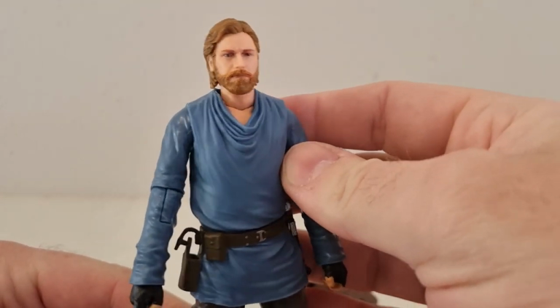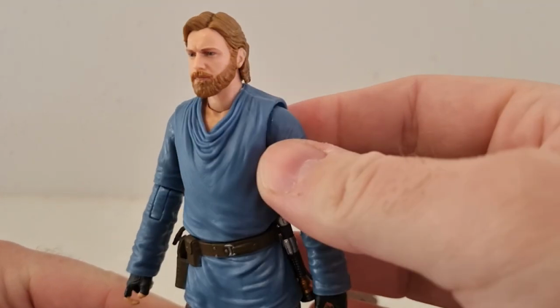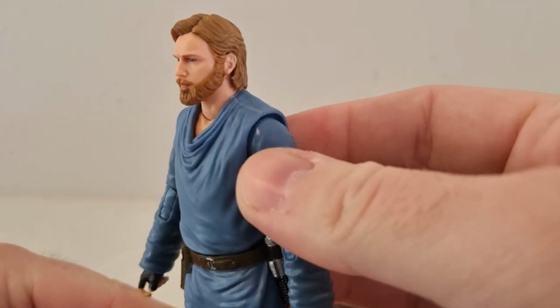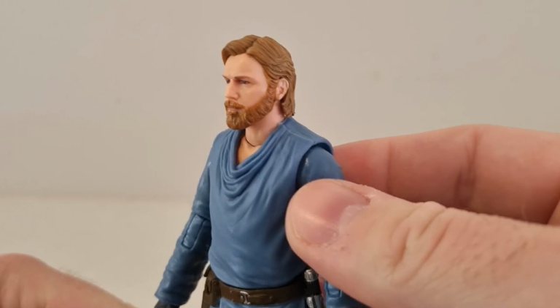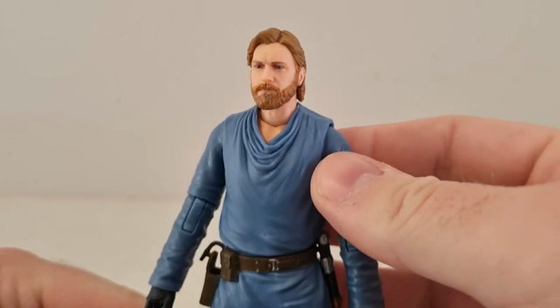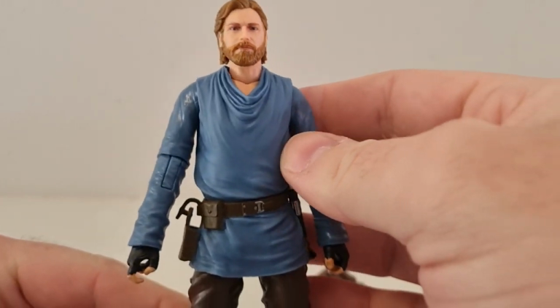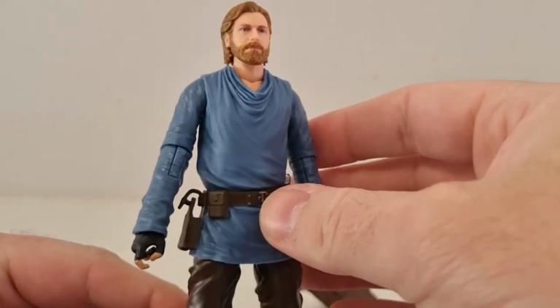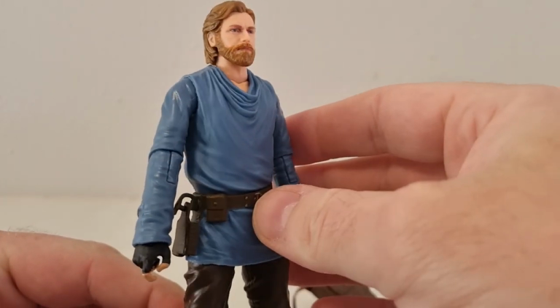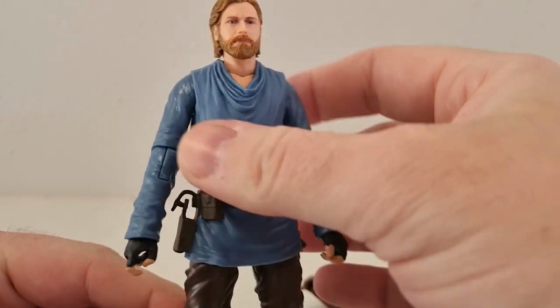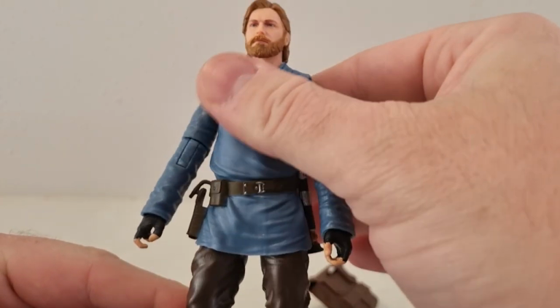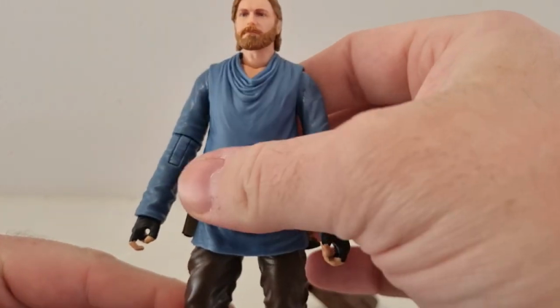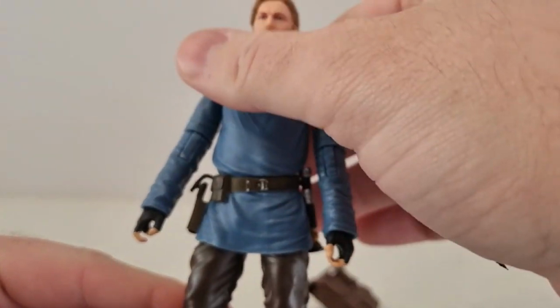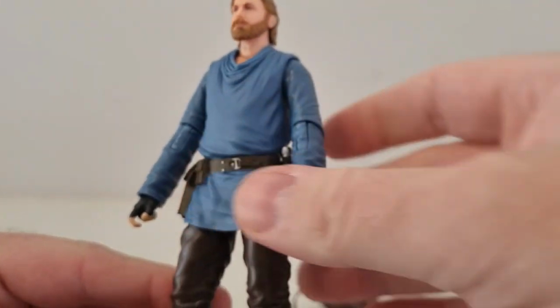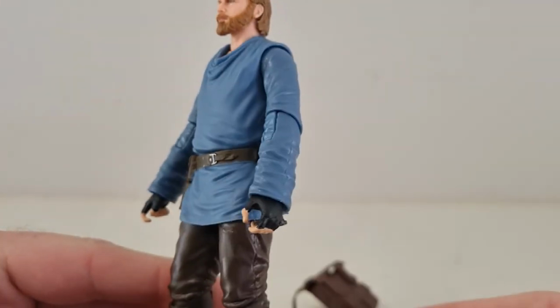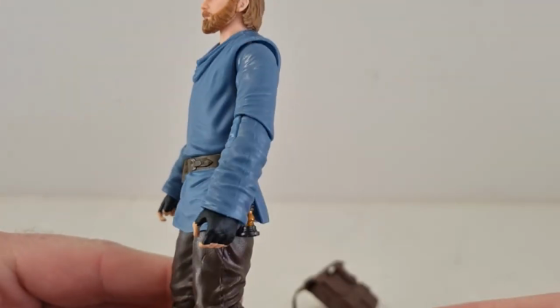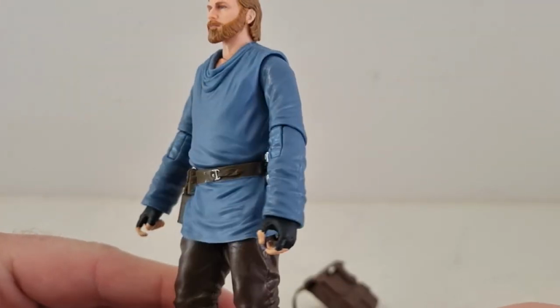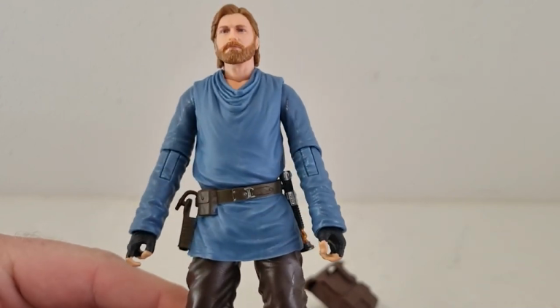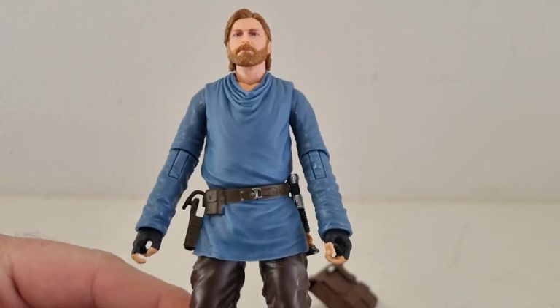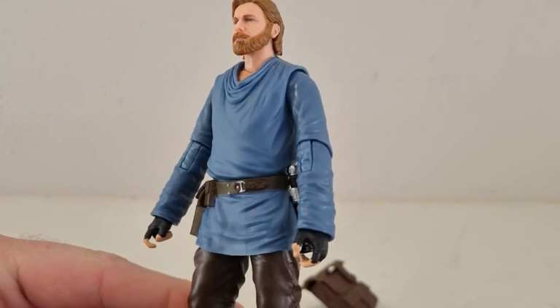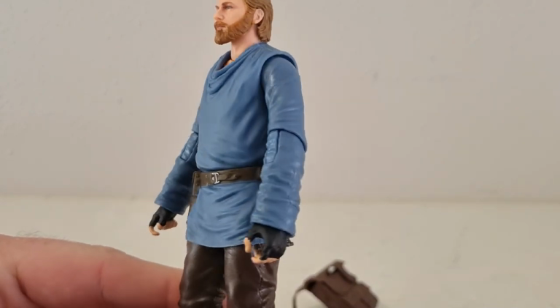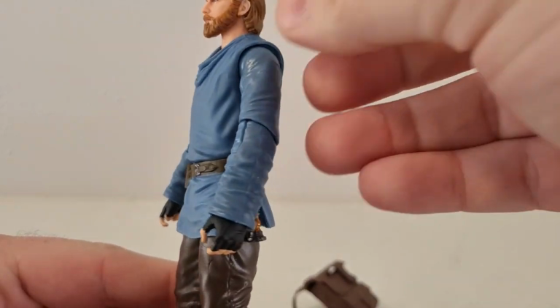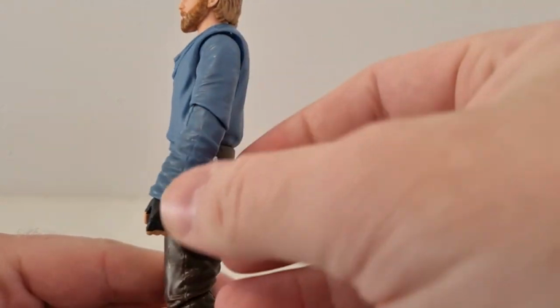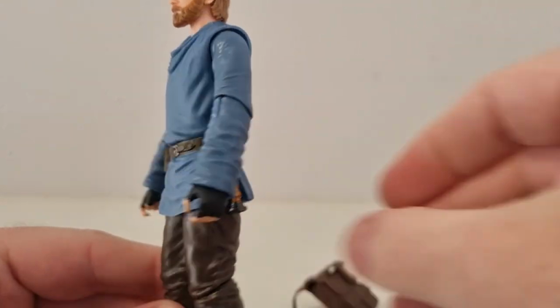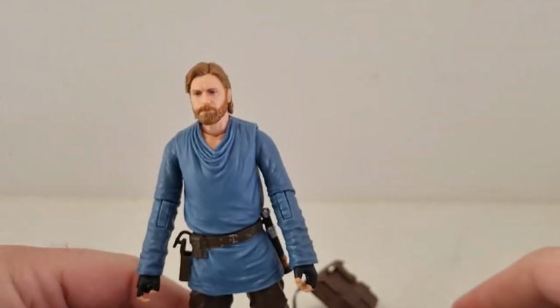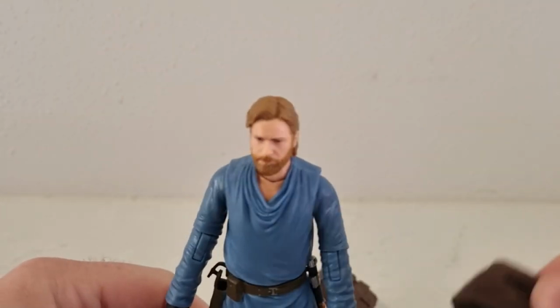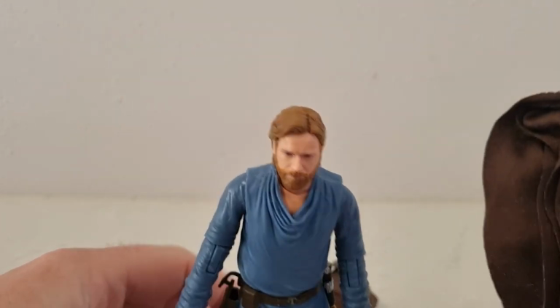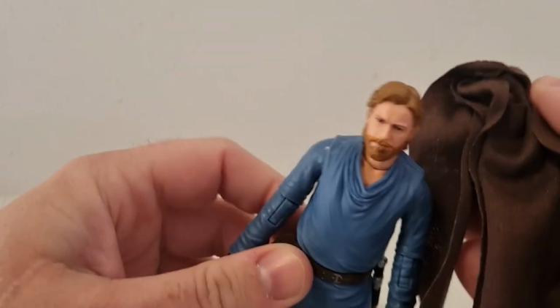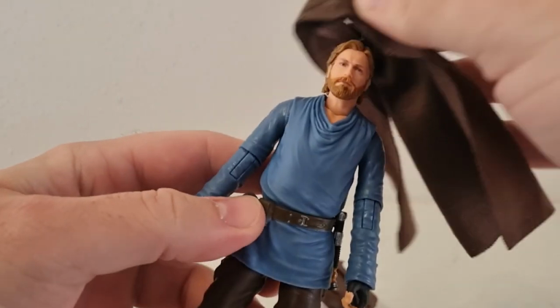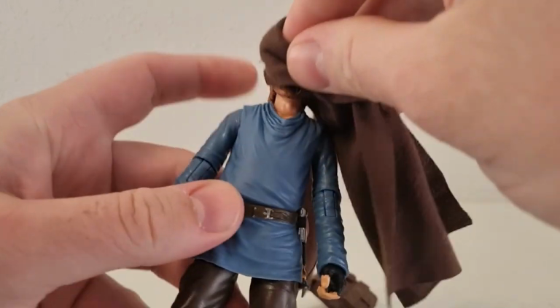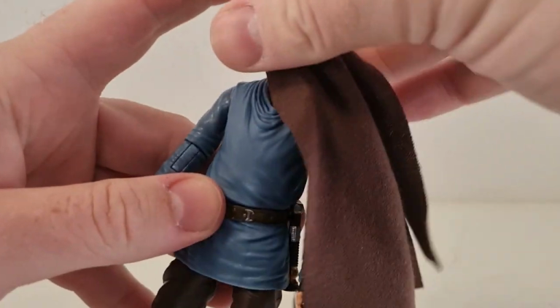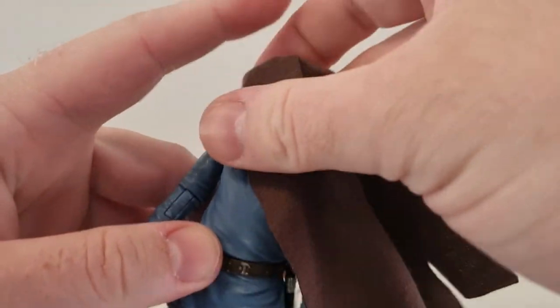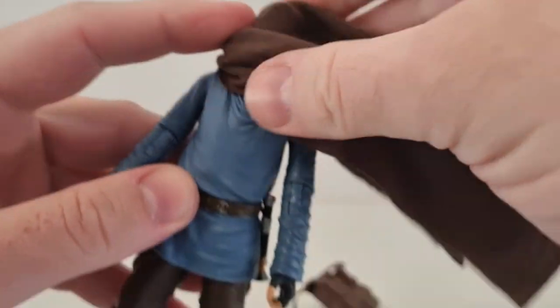Articulation is all good. I really like the way they've painted this figure — it doesn't have that sweaty look. His tunic is a nice matte finish. The sleeves are a little bit glossy, but it's just a toy, so no big deal.